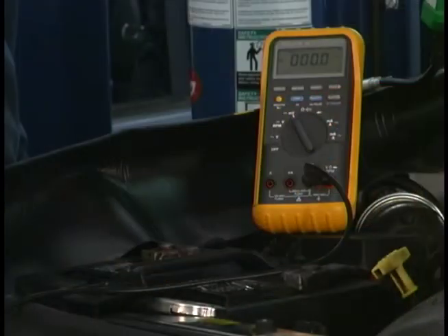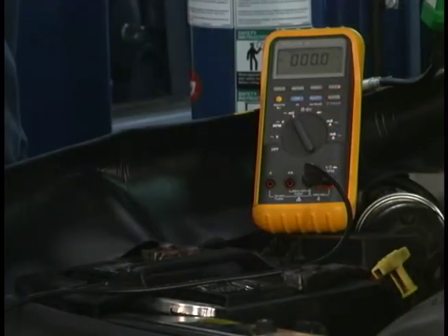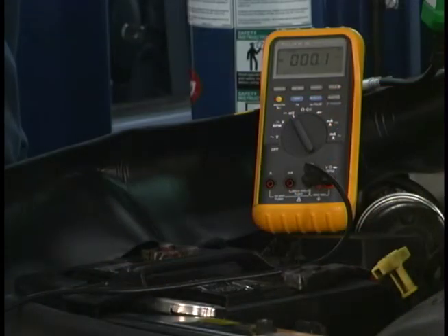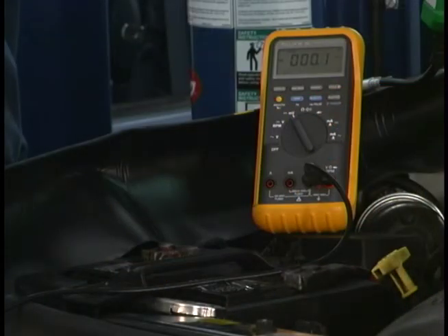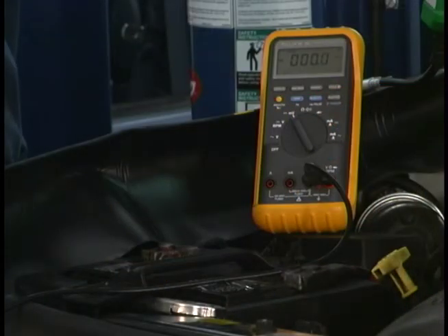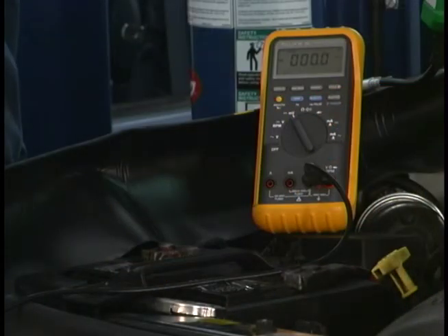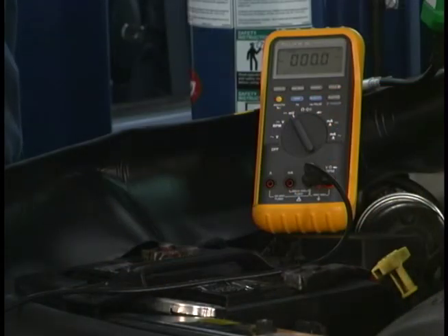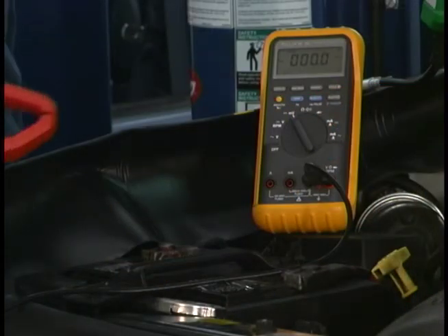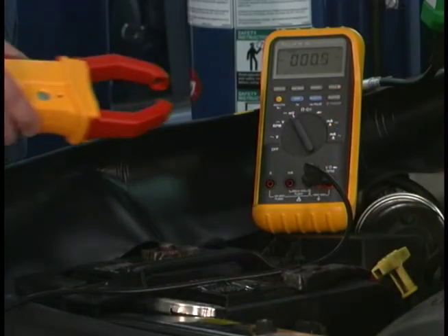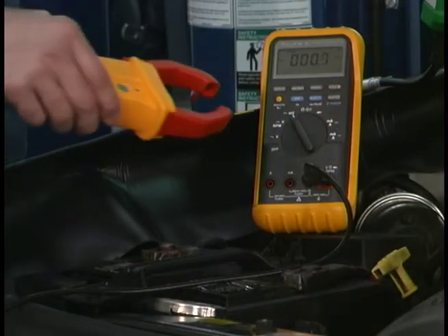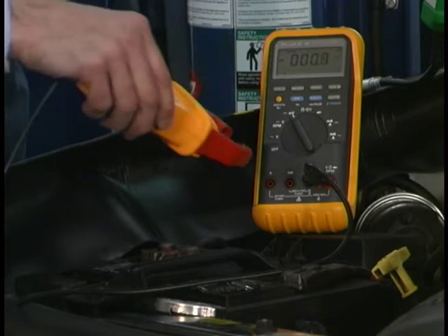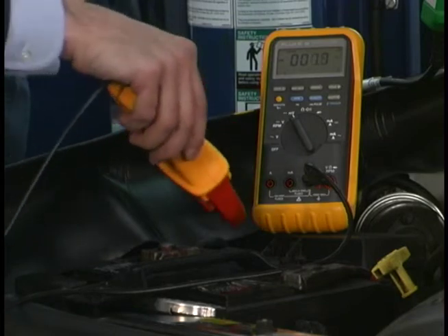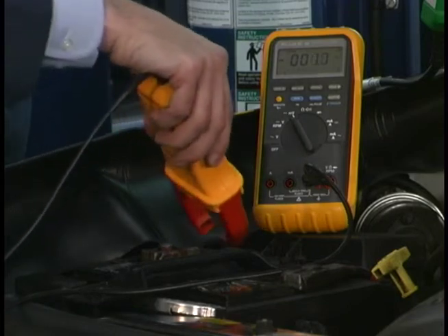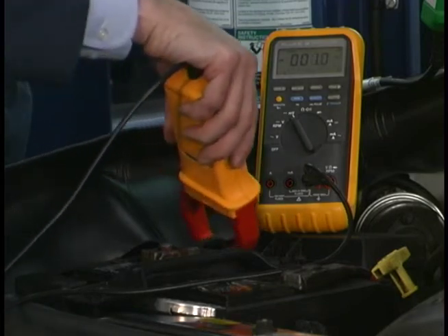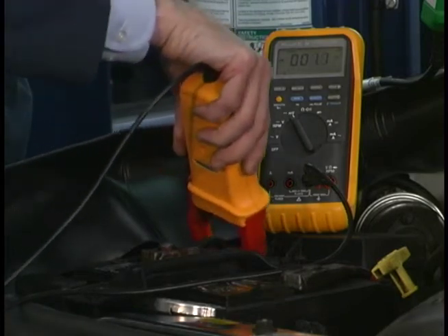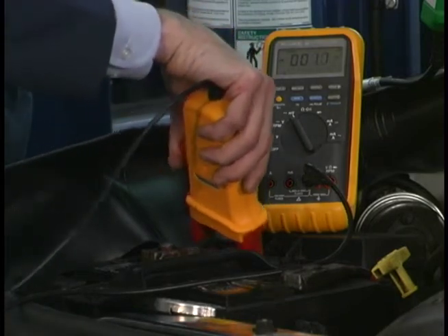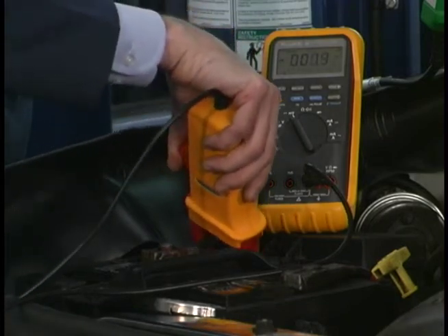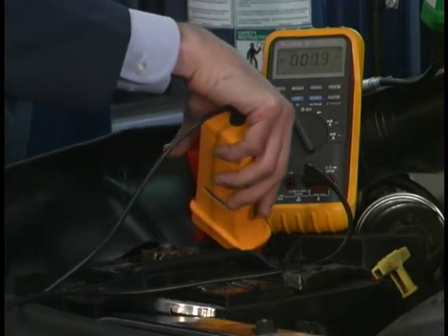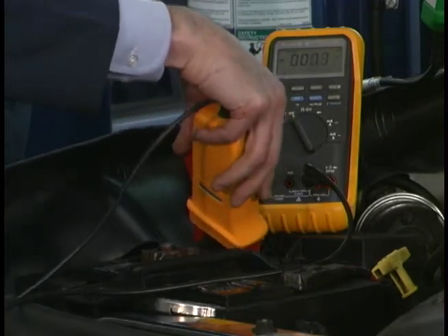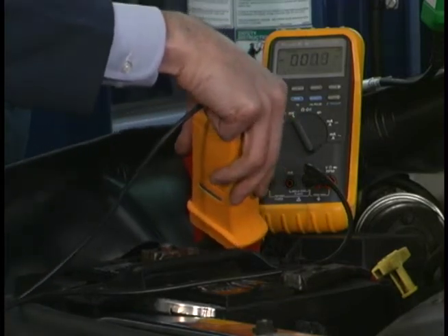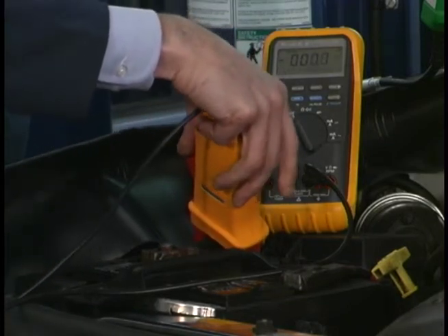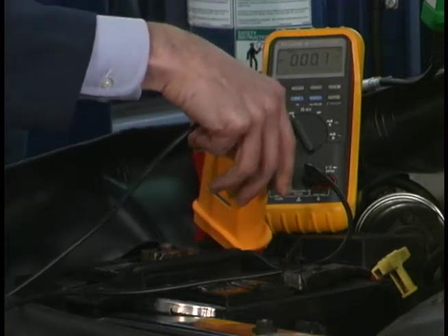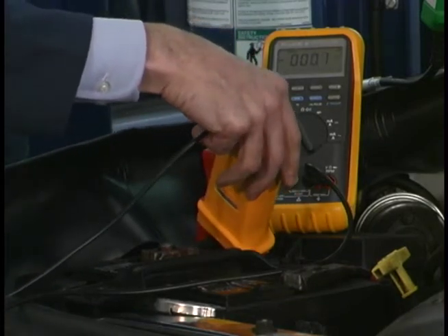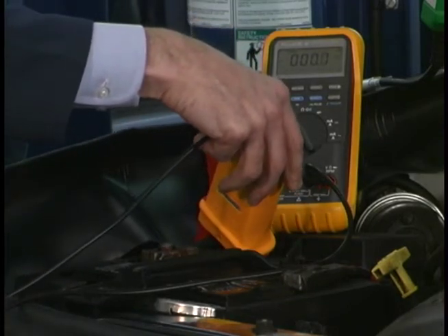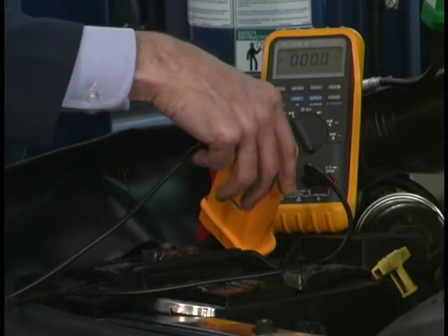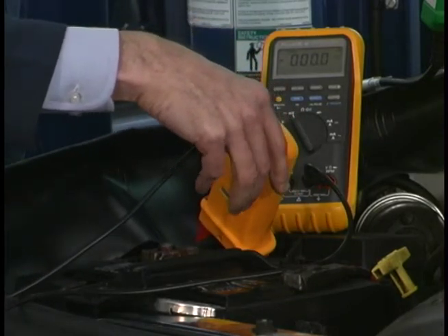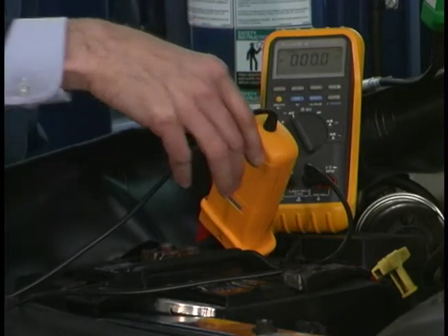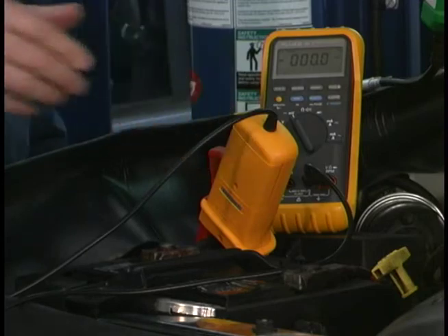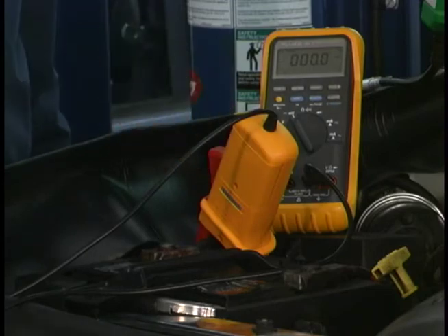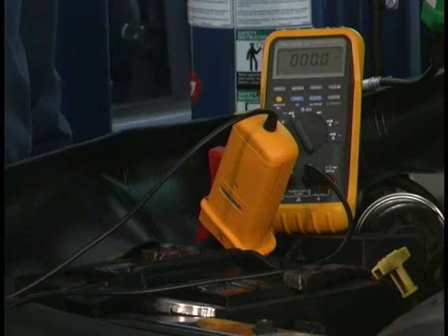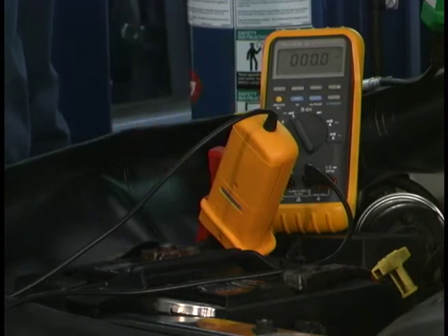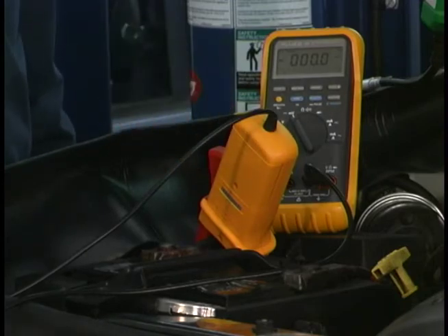Now we're going to connect around the negative battery cables. Remember that the arrow points towards the negative most side of the circuit. Also make sure that you clamp around all of the cables that are there.